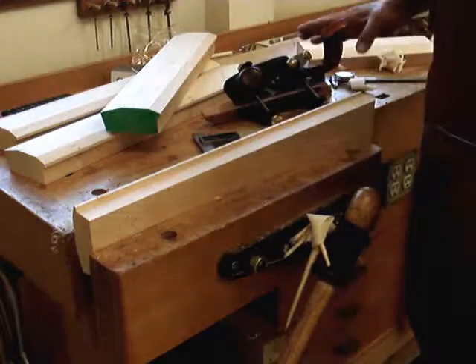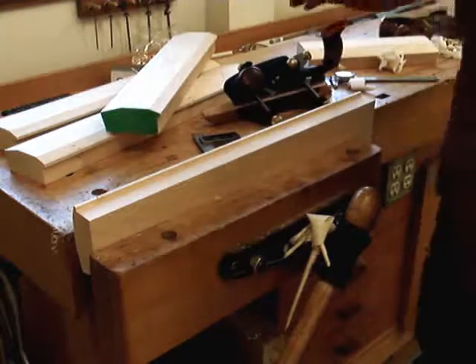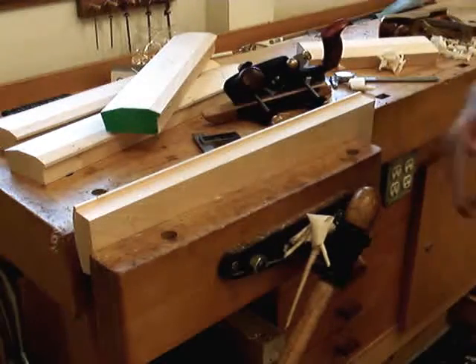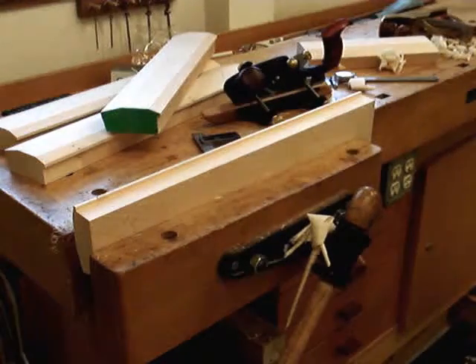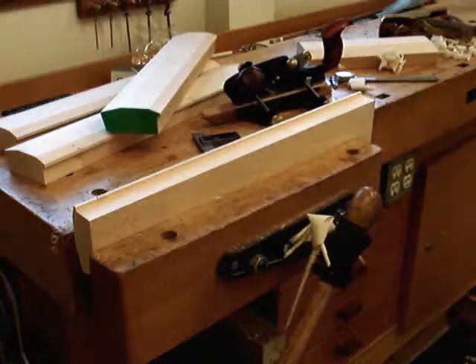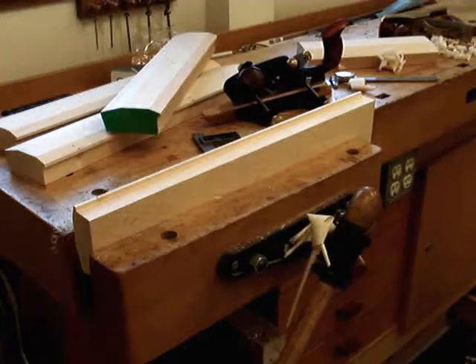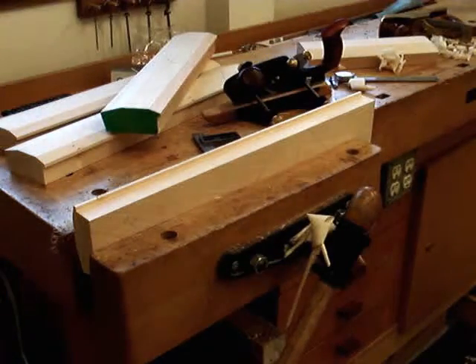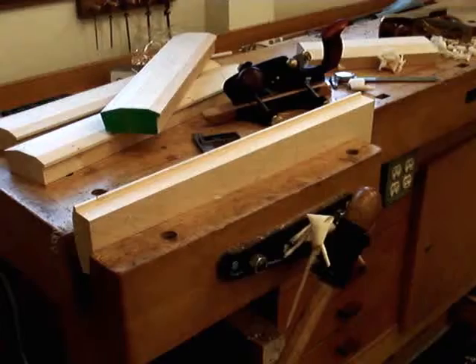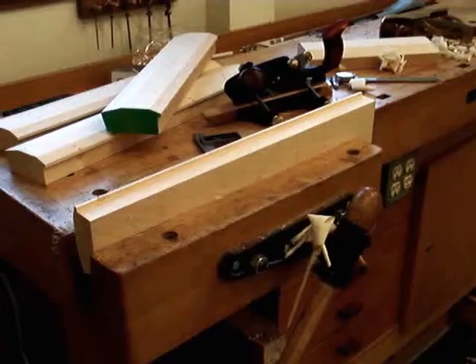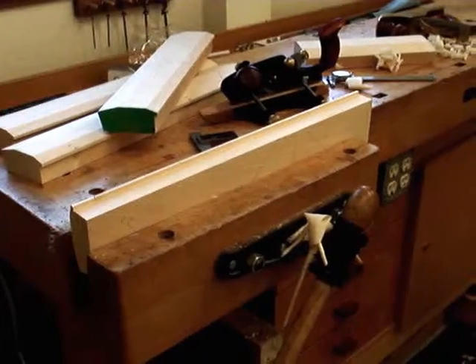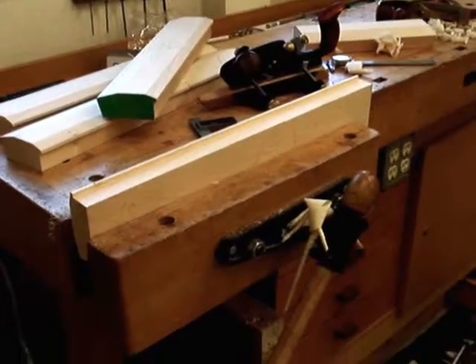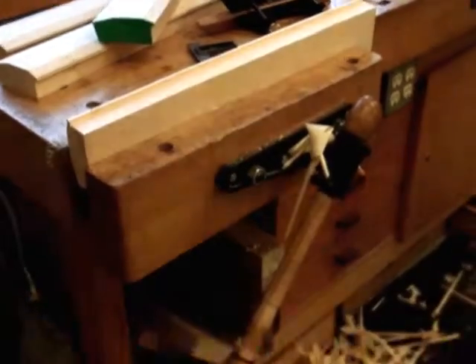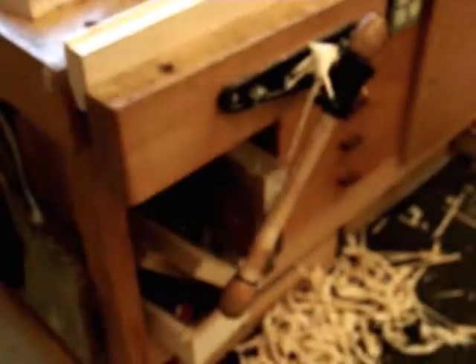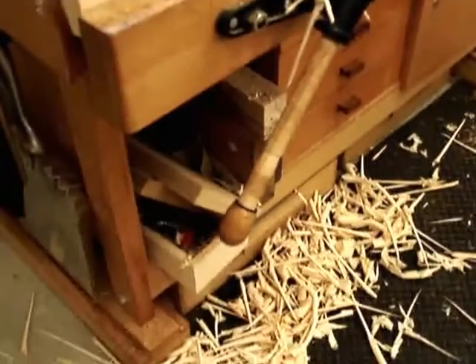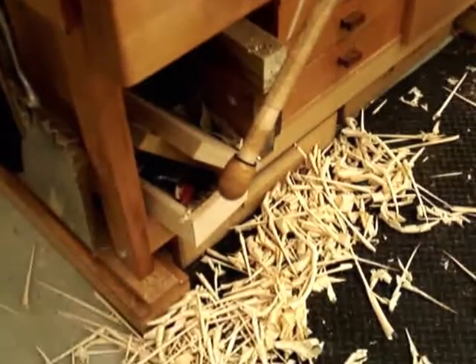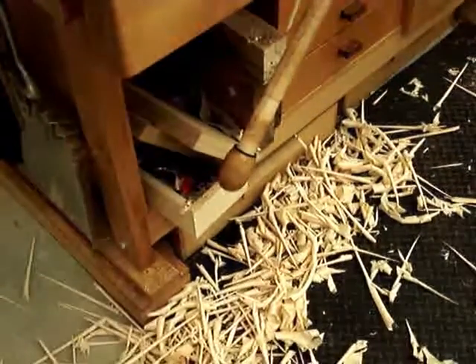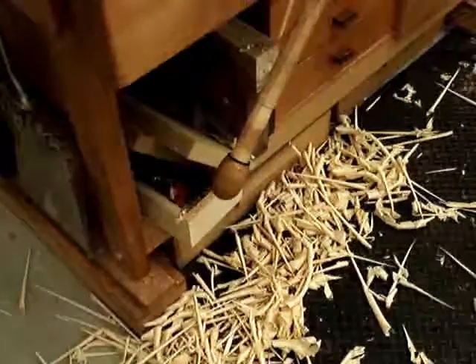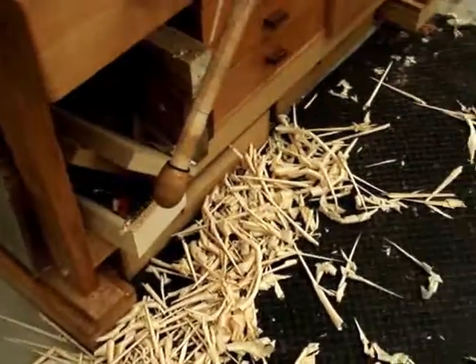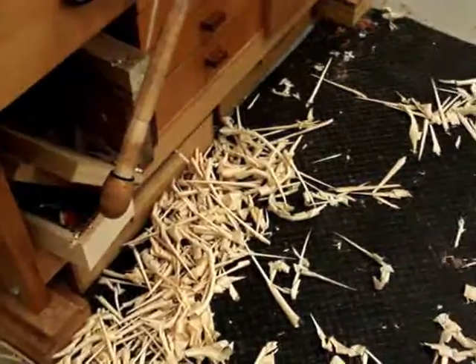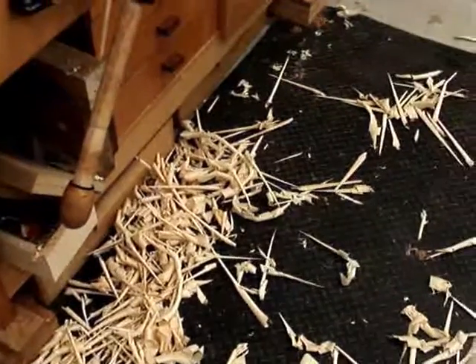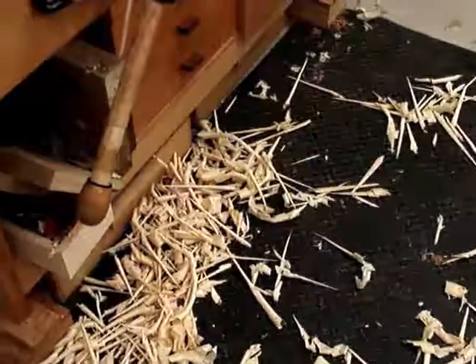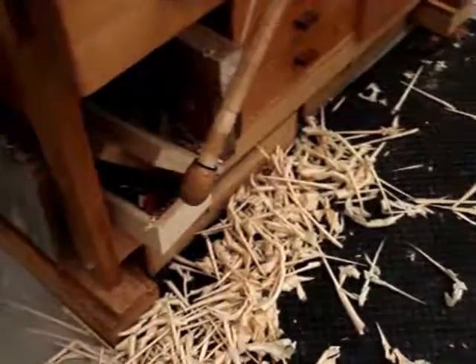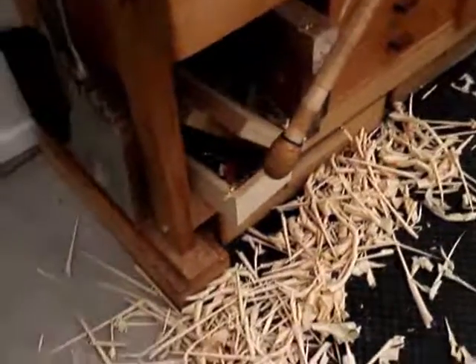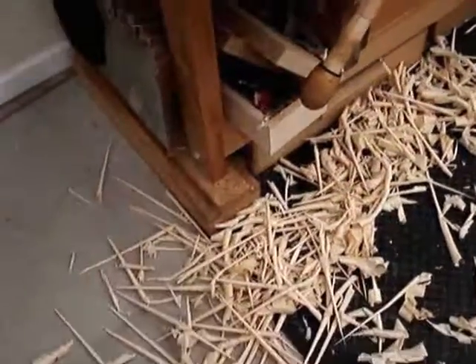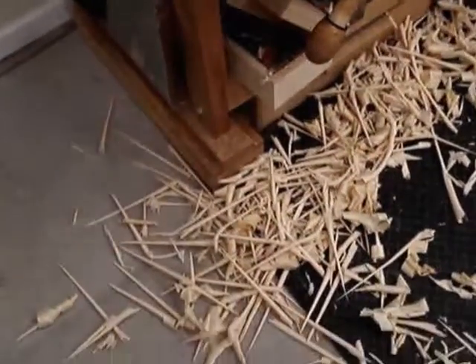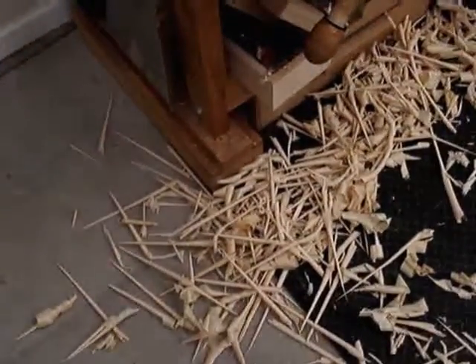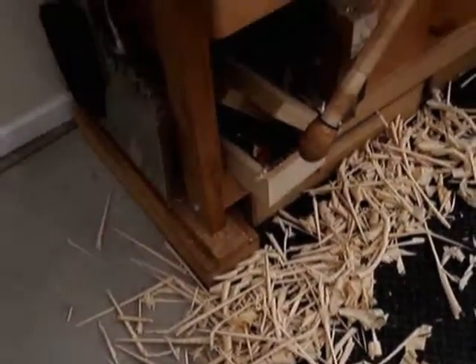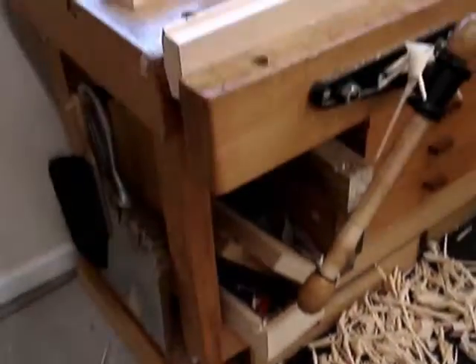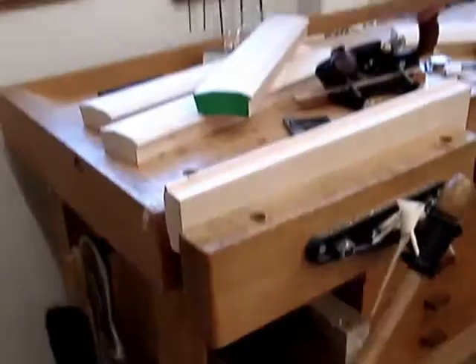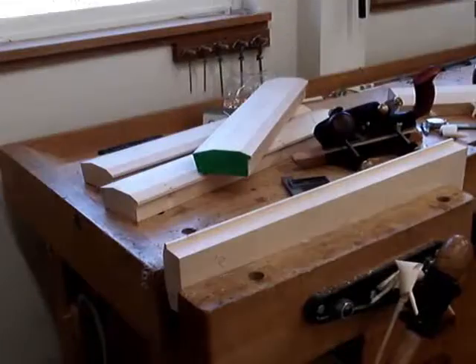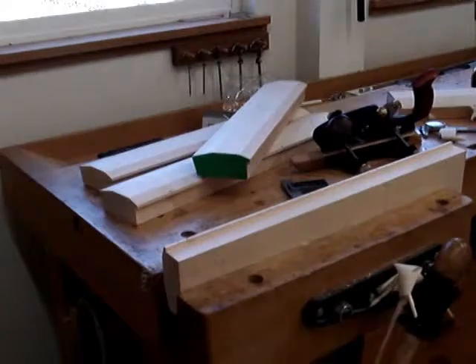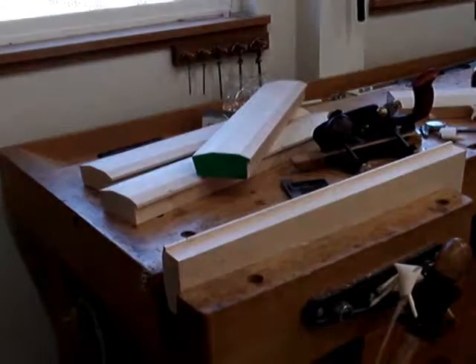I hope you enjoyed that. It's just a little demonstration of what the skew rabbet plane can do. The results are a whole lot of really, really nice-looking shavings. Thanks for watching.